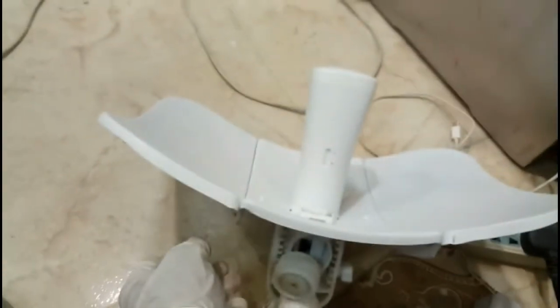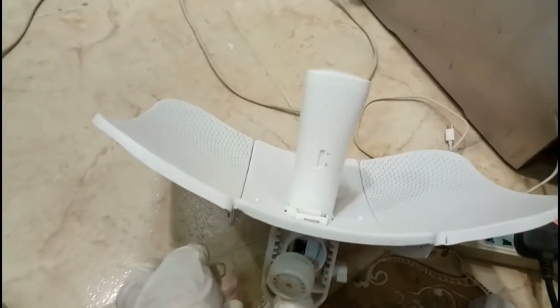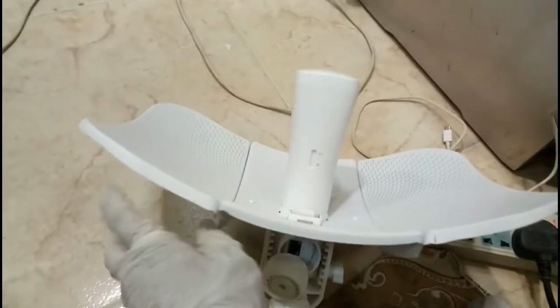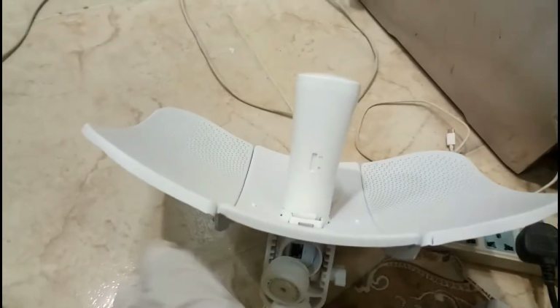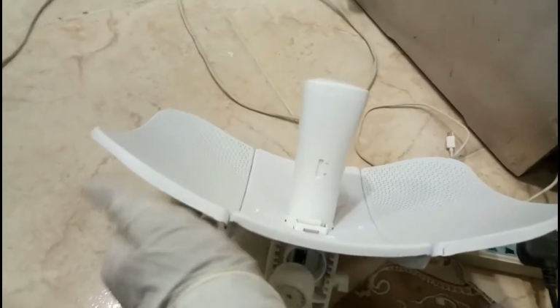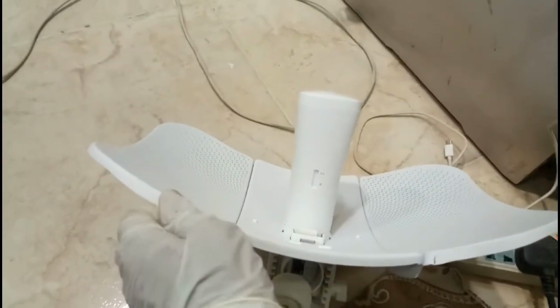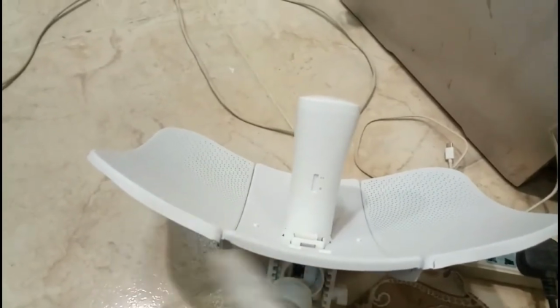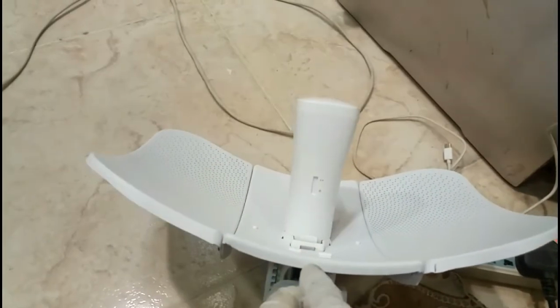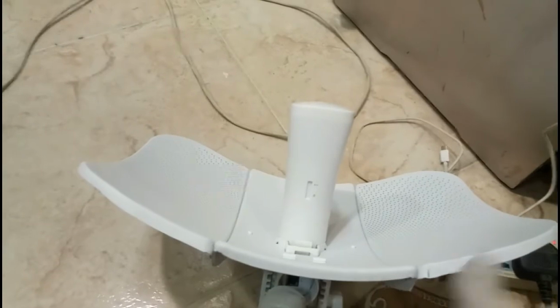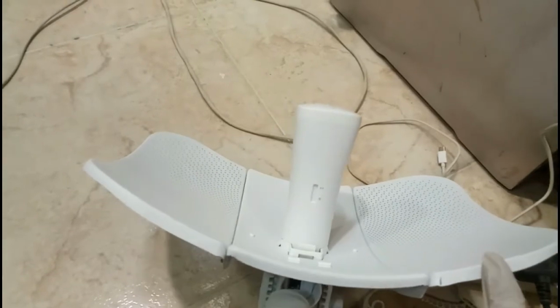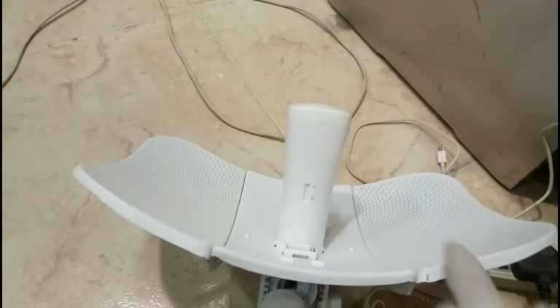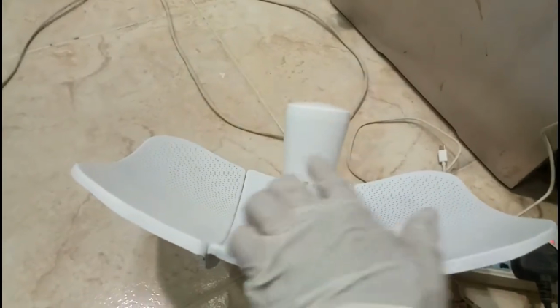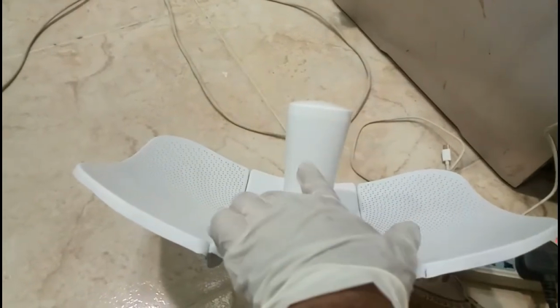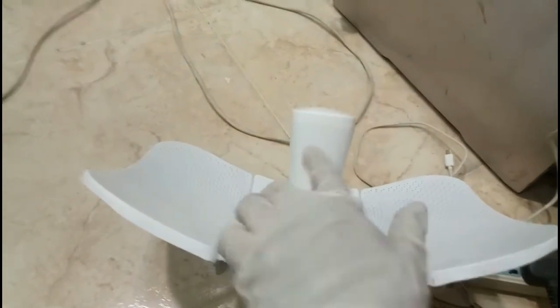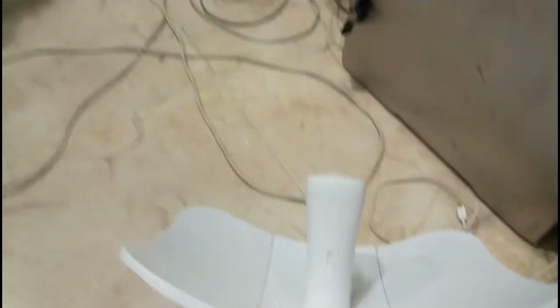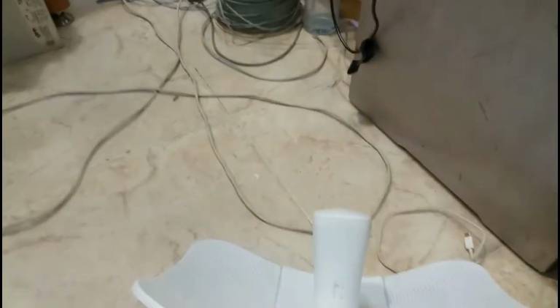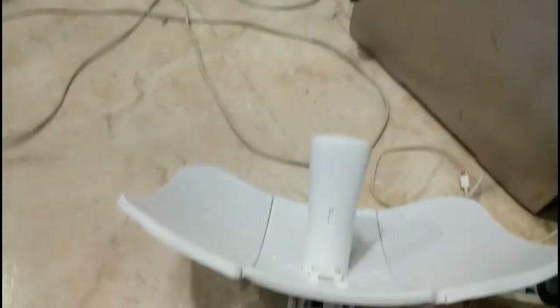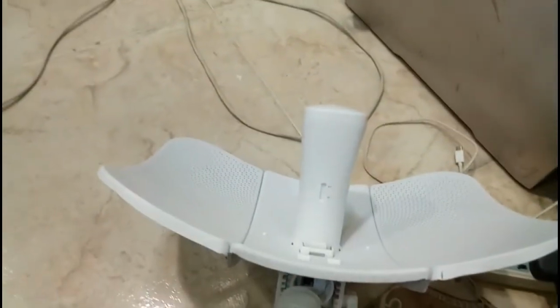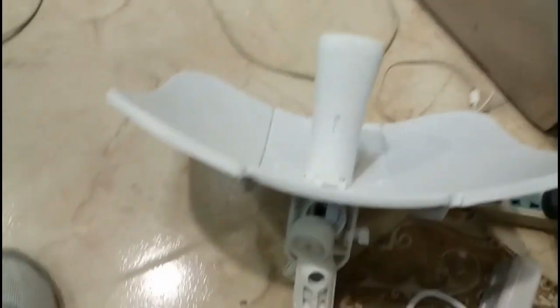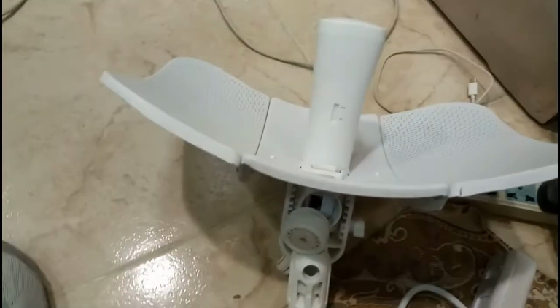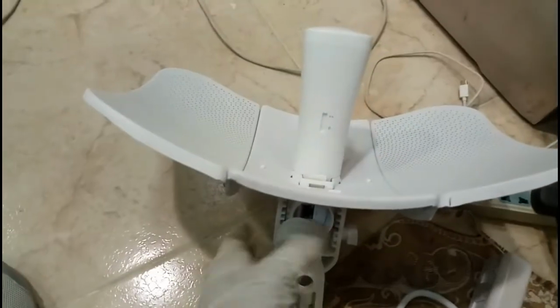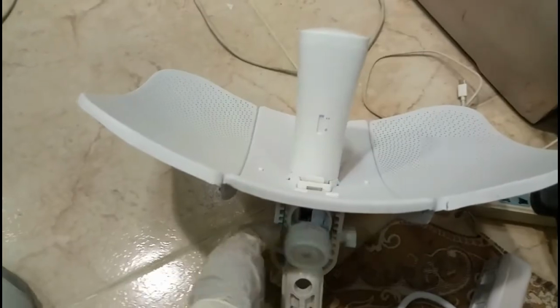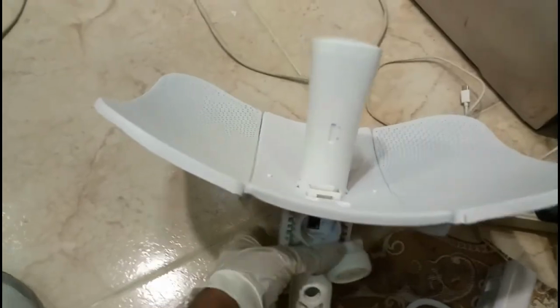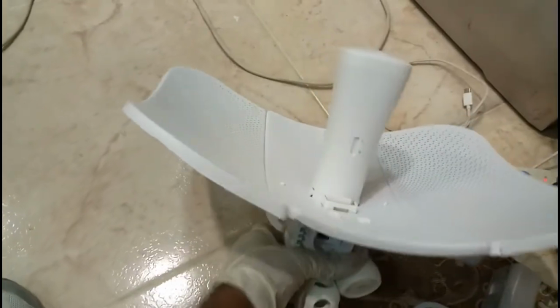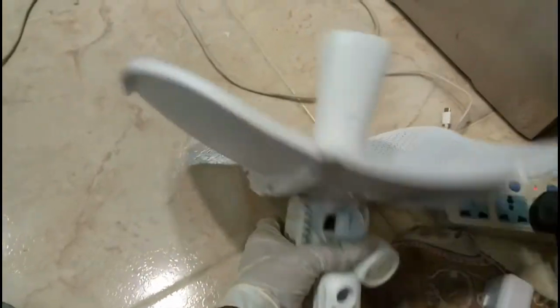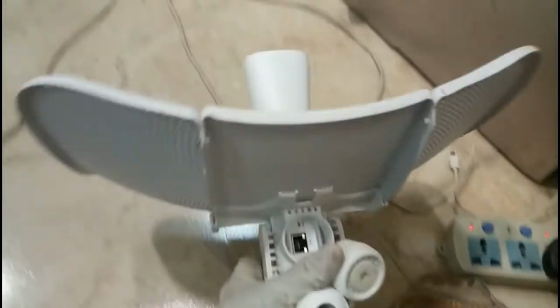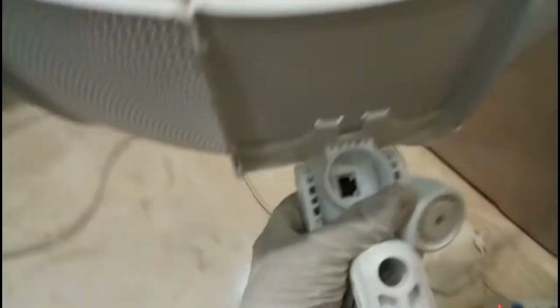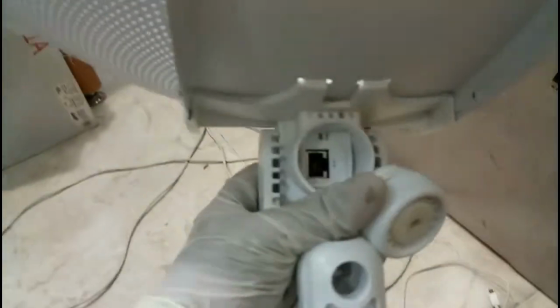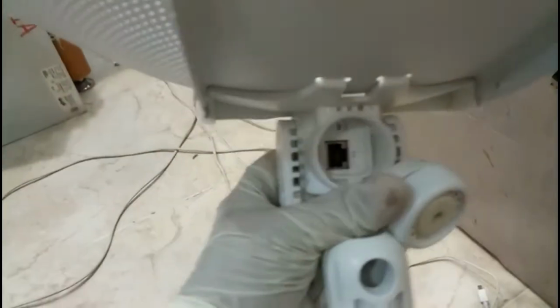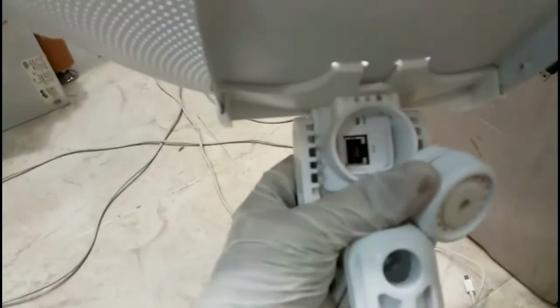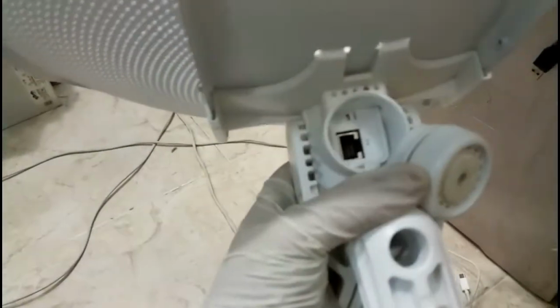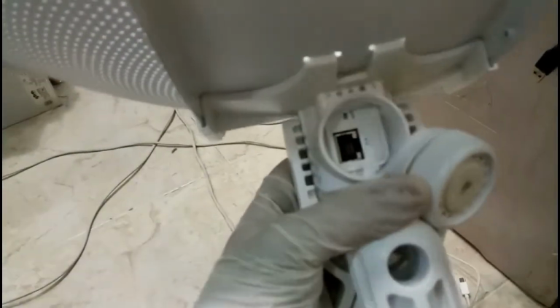When it comes in the box, this part will be separate, this will be separate, this will be separate — all those parts will be separate. You have to connect the internet cable.